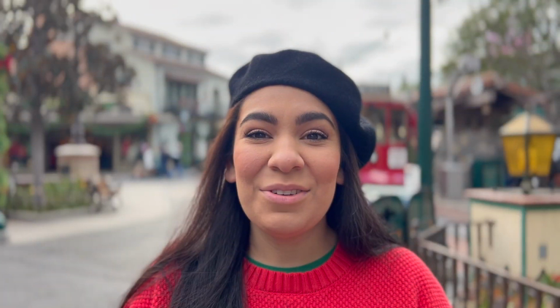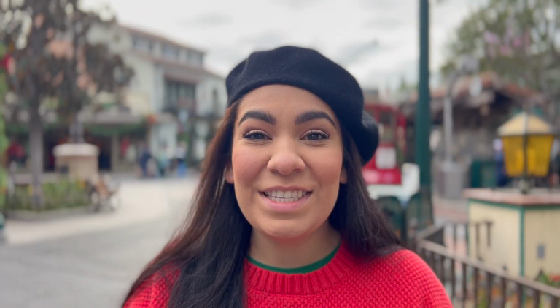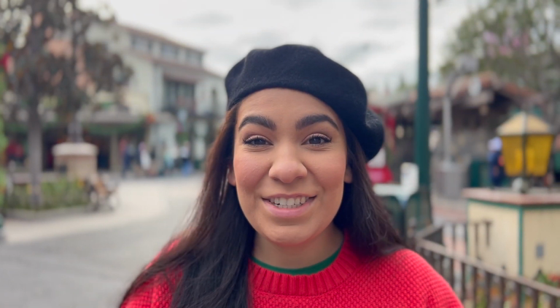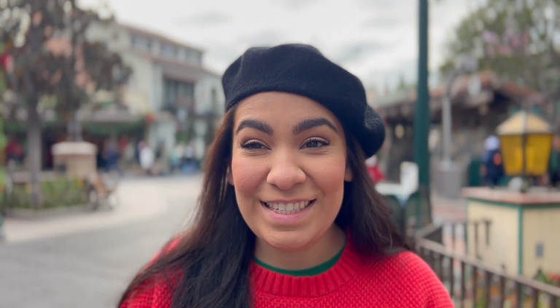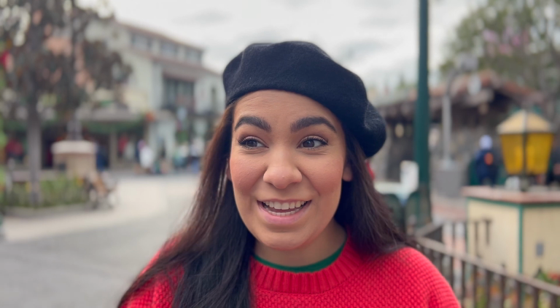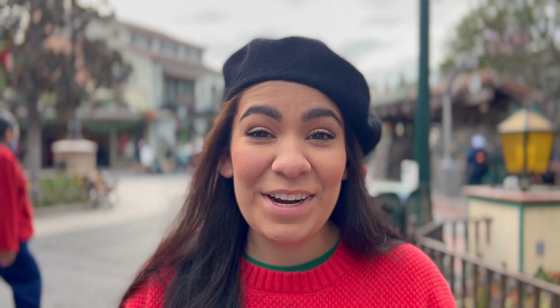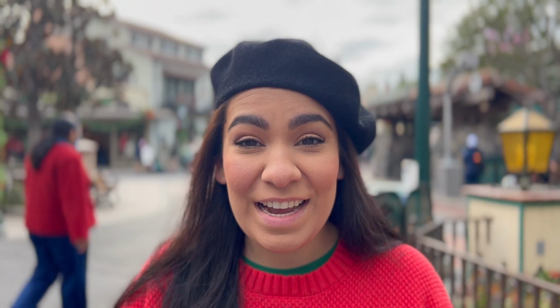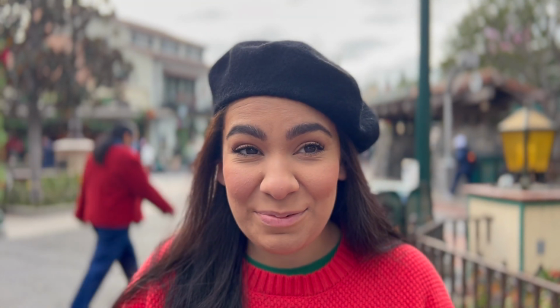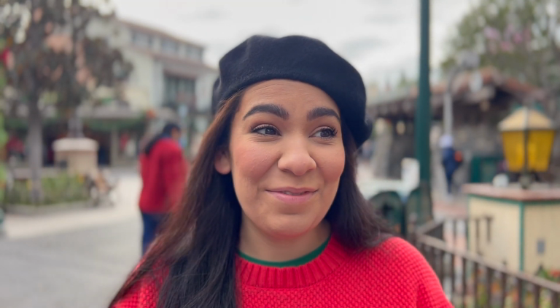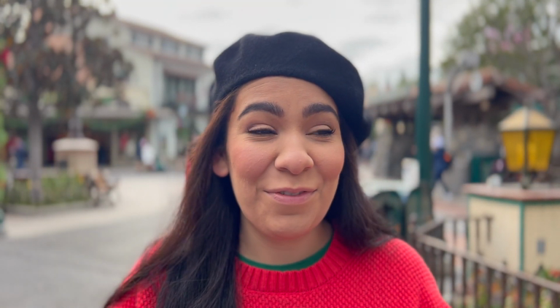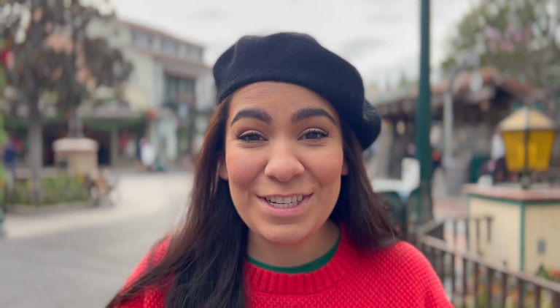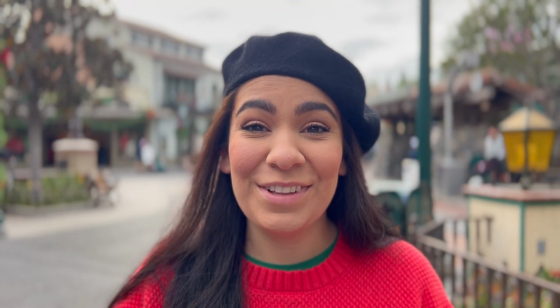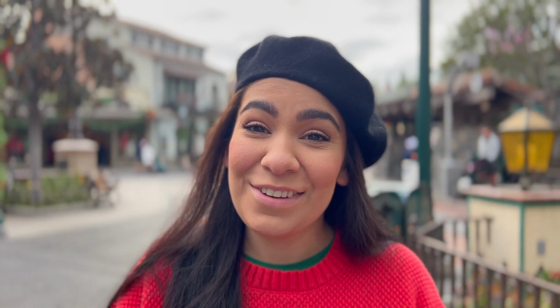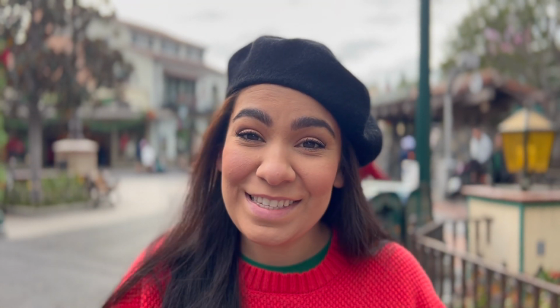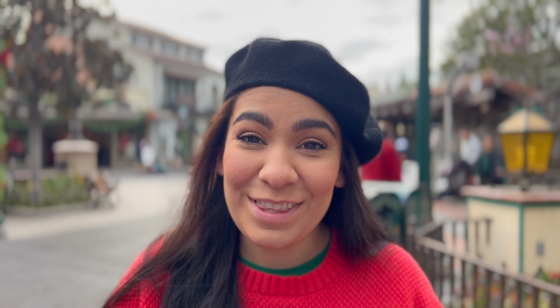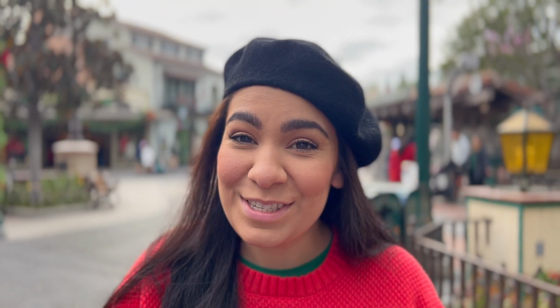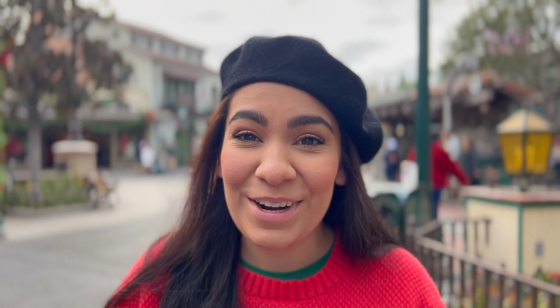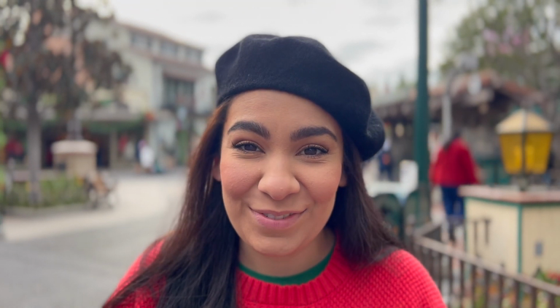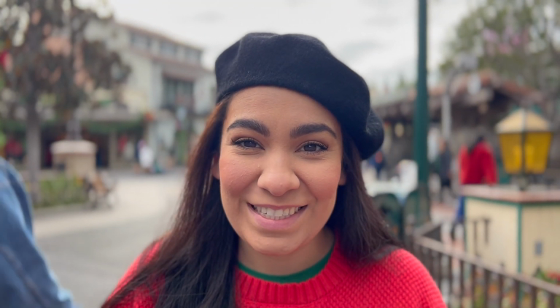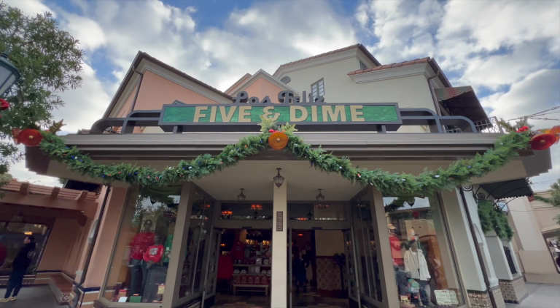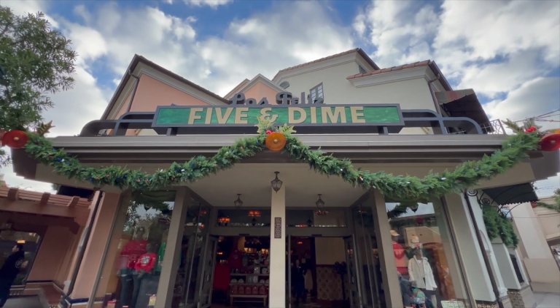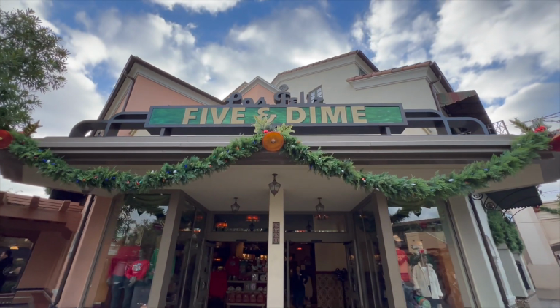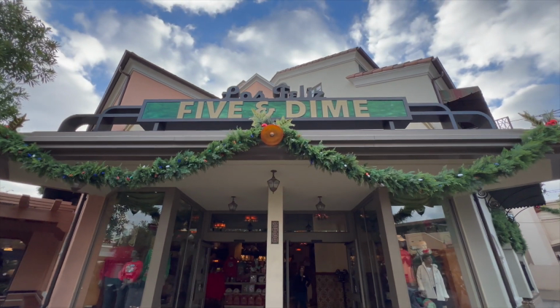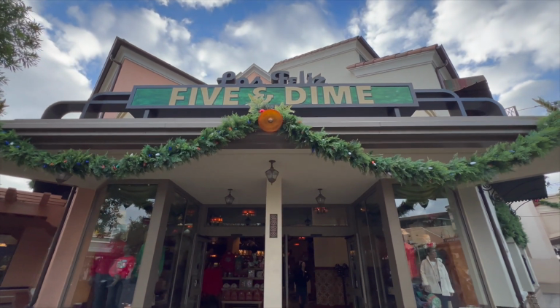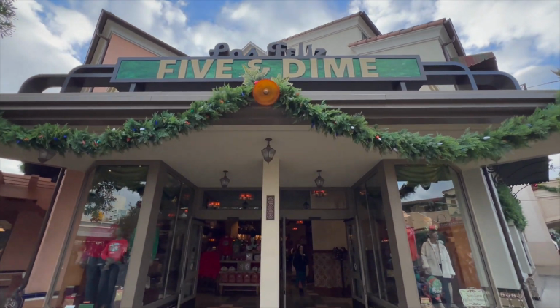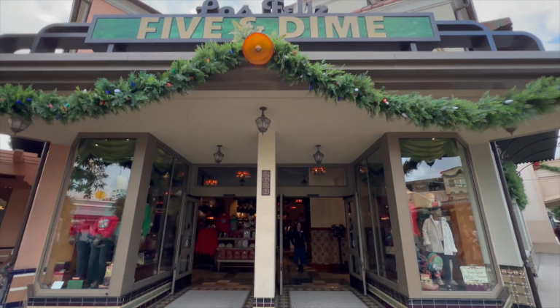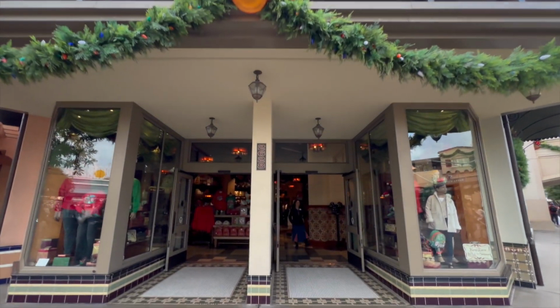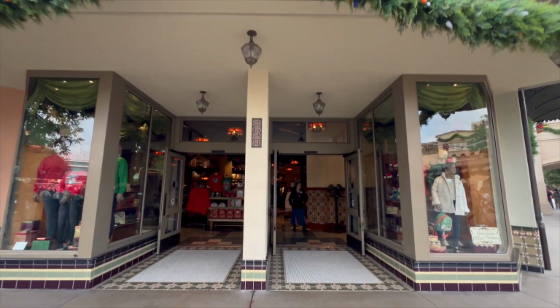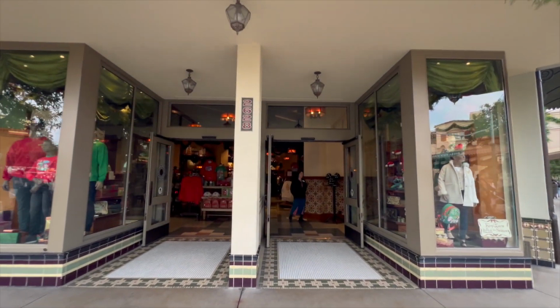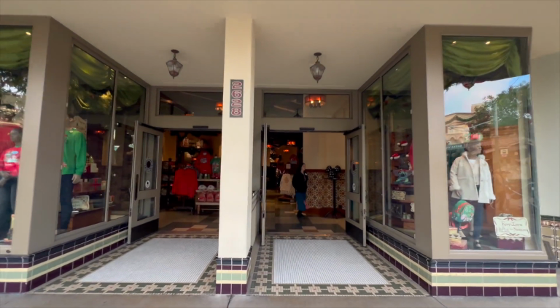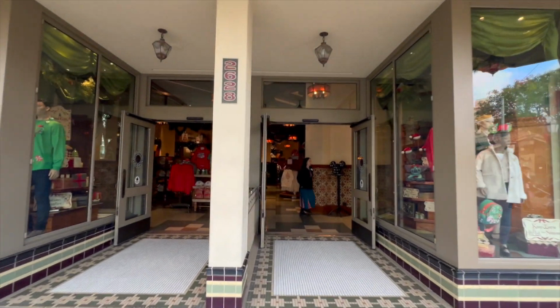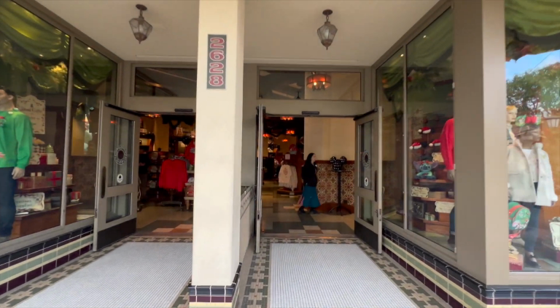So we just entered DCA. It's very nice this morning and very fresh. So let's go and see what the rest of the park has for us. Let's go ahead and check Five and Dime to see what new merchandise has released.